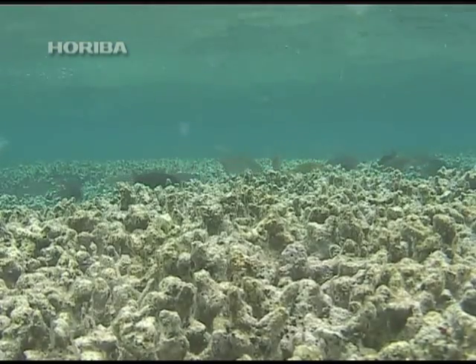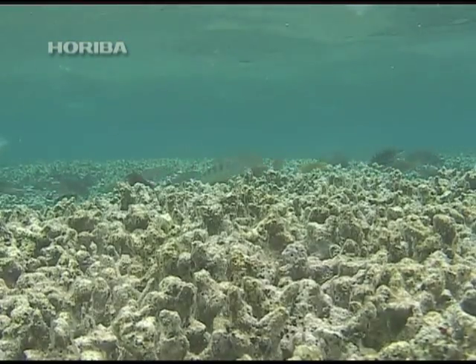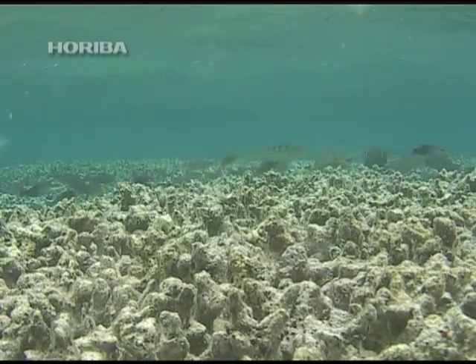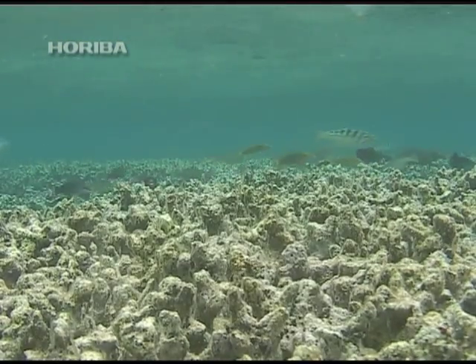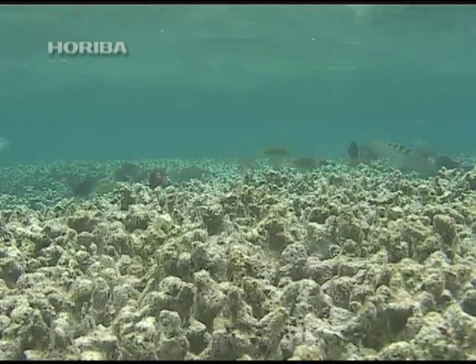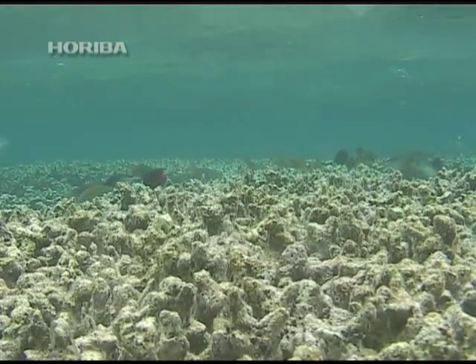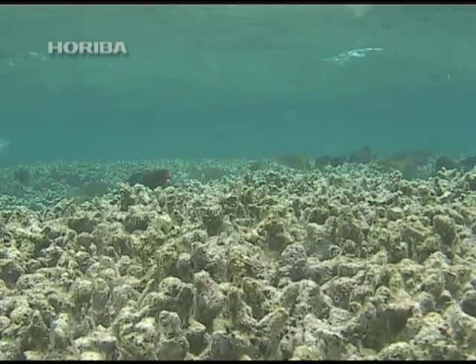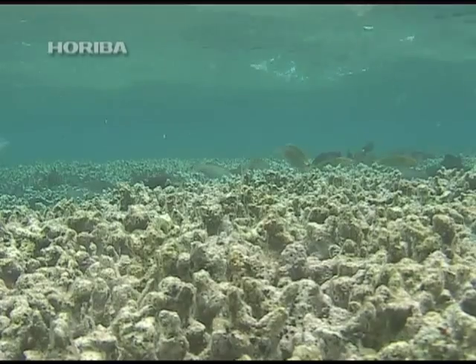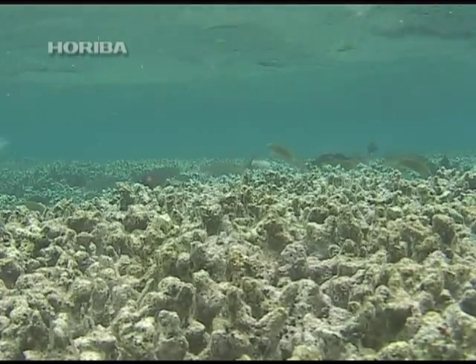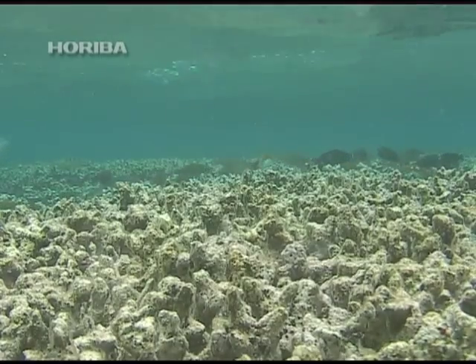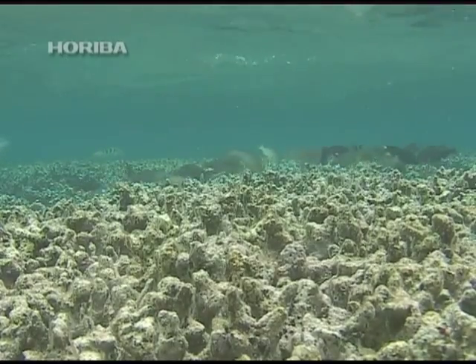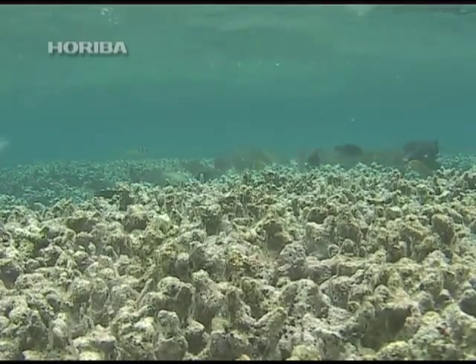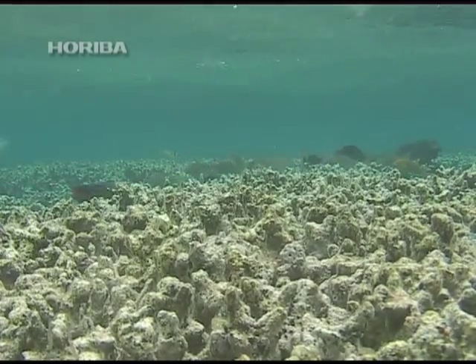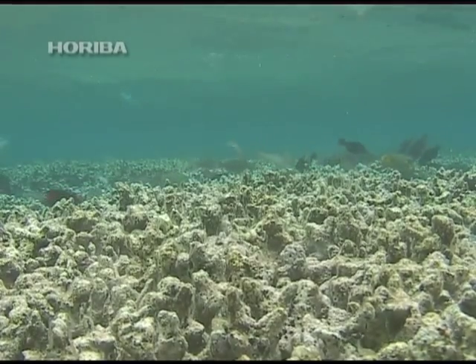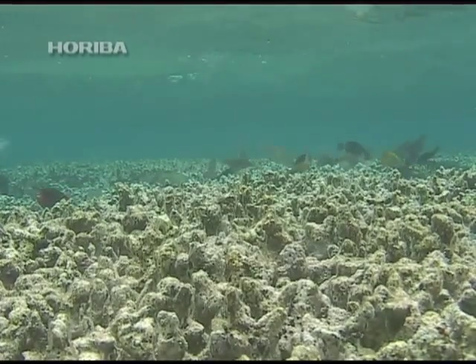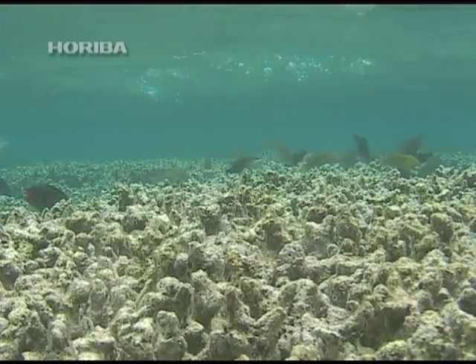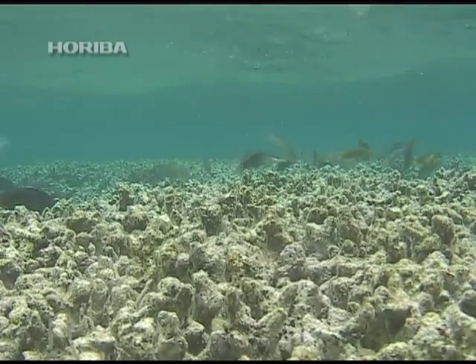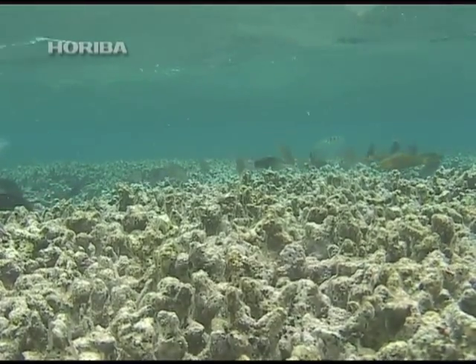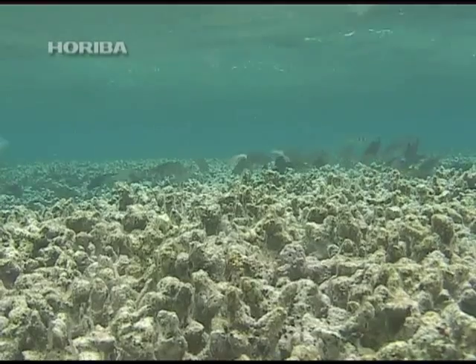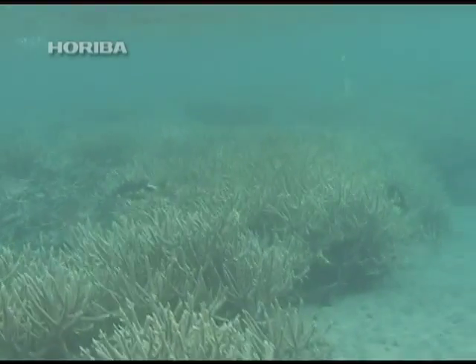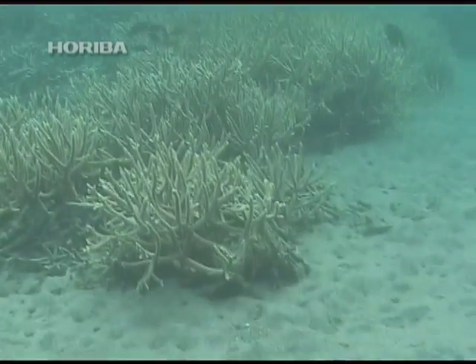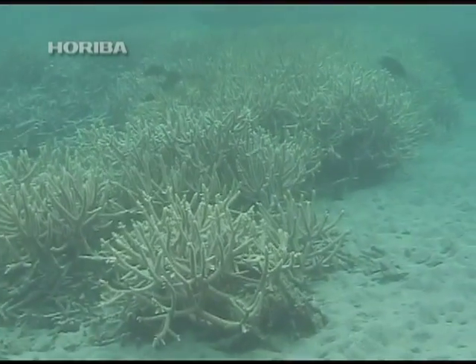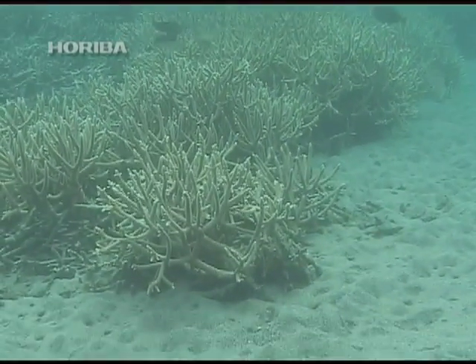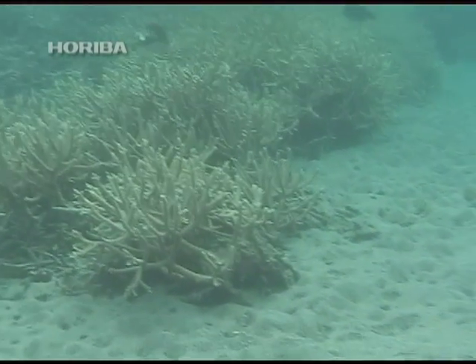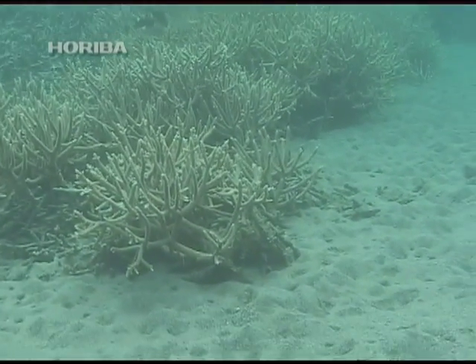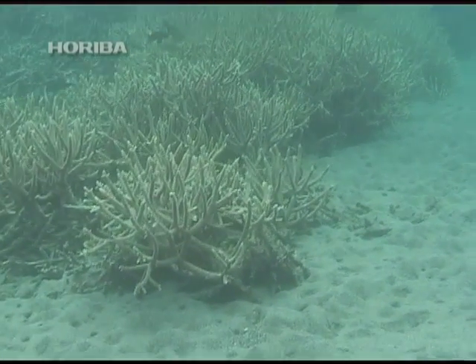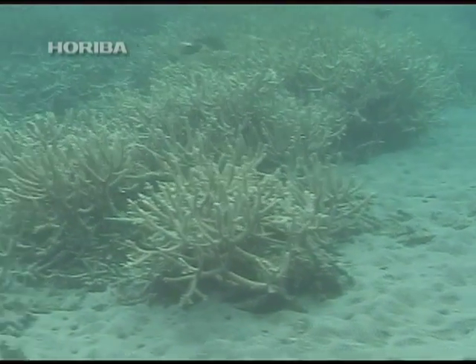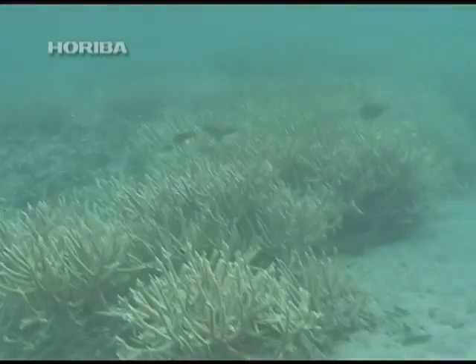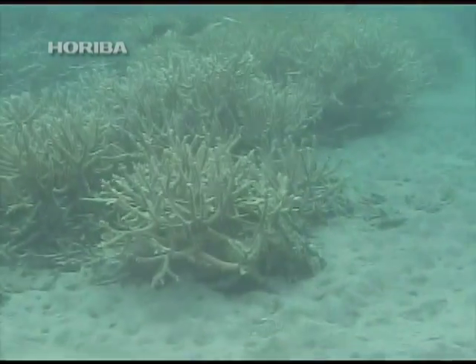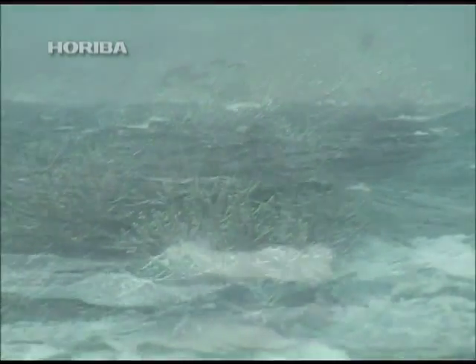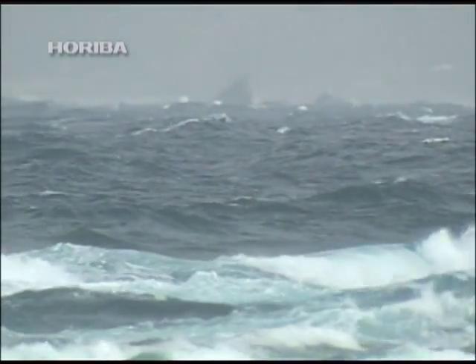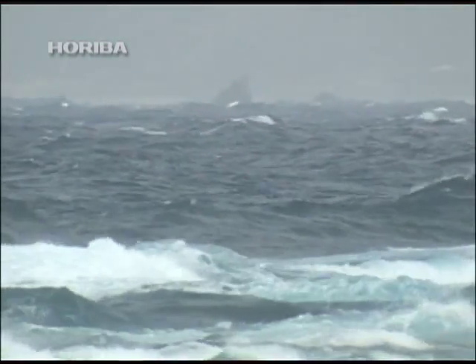For some reason, coral that has had its zooxanthellae removed actually whitens and dies off. Coral and zooxanthellae work symbiotically to create our beautiful coral reefs.